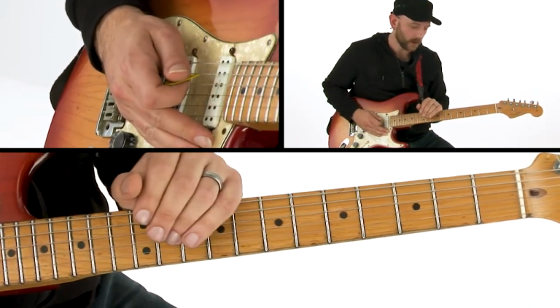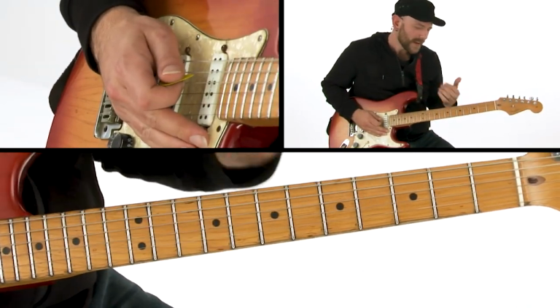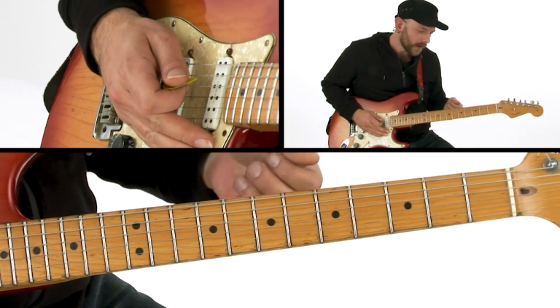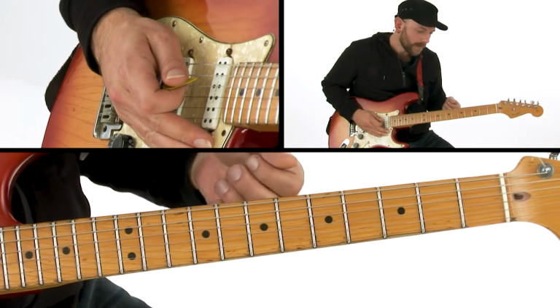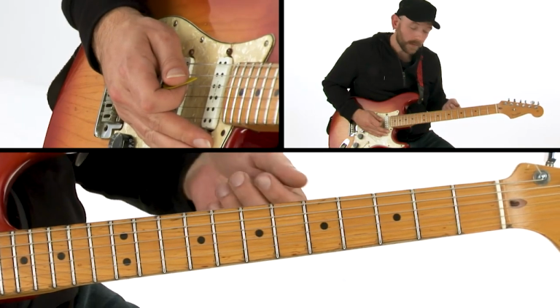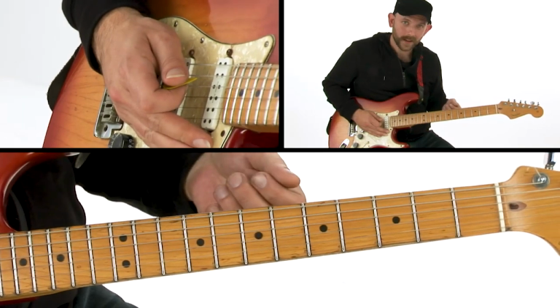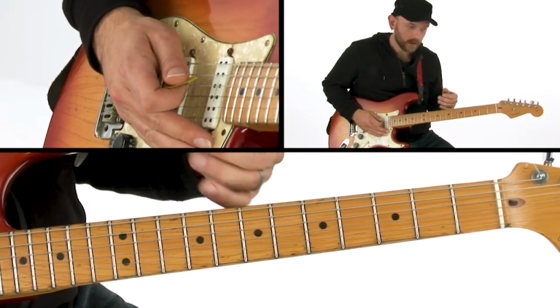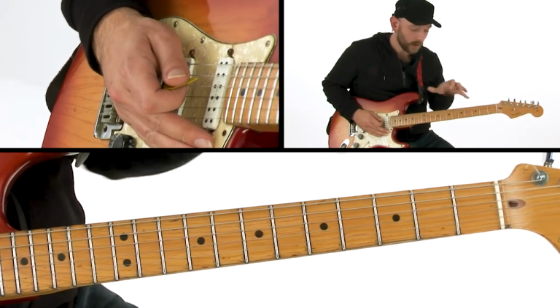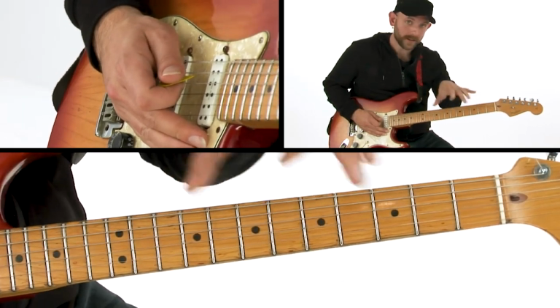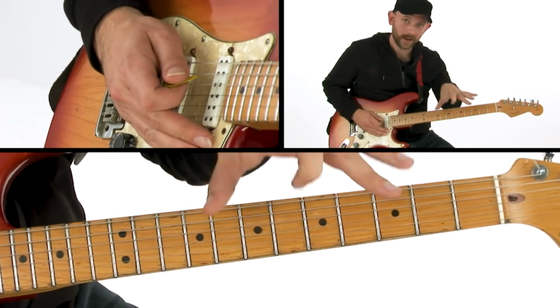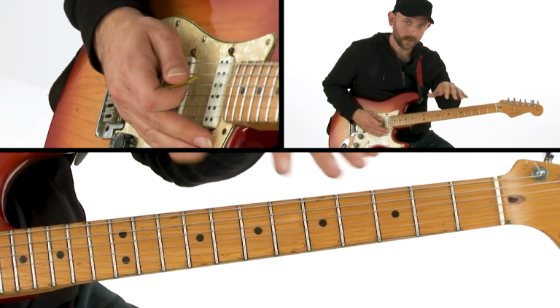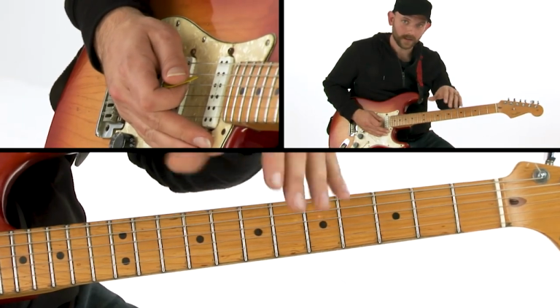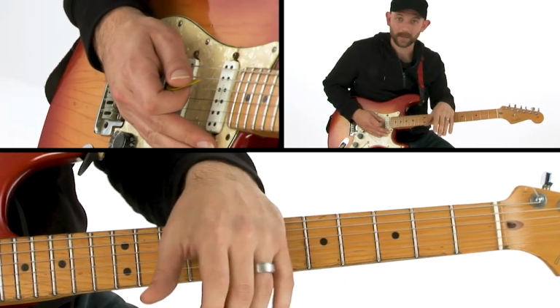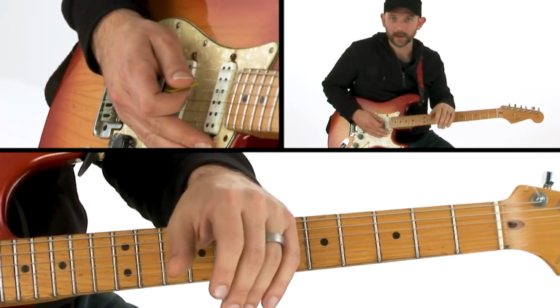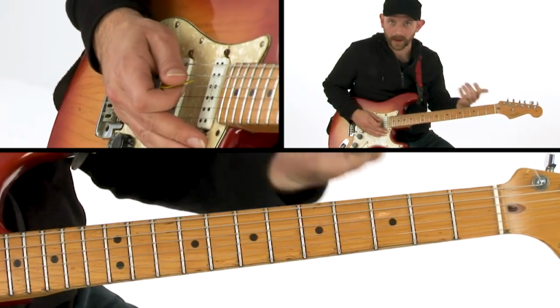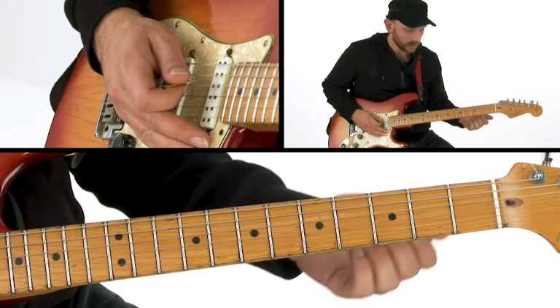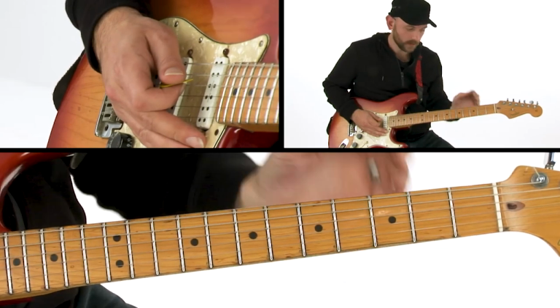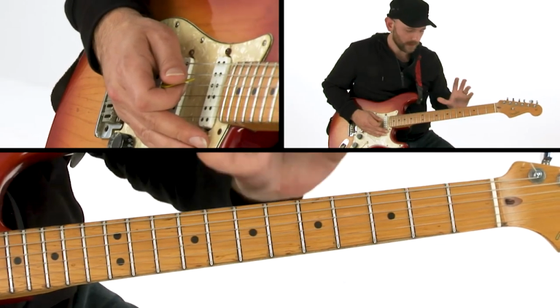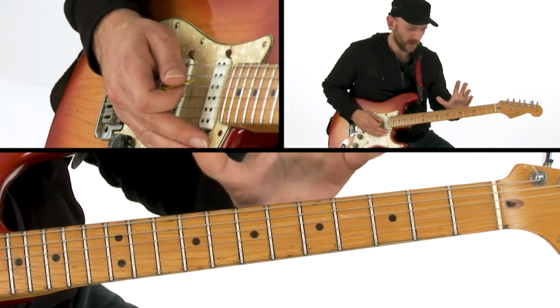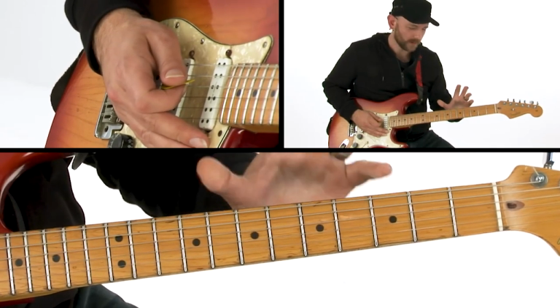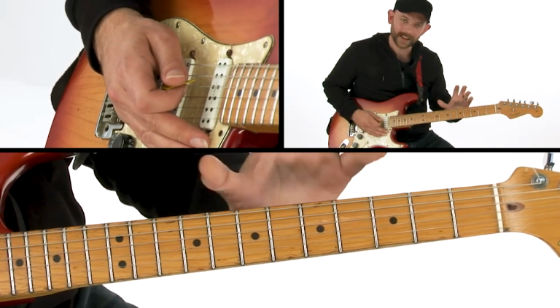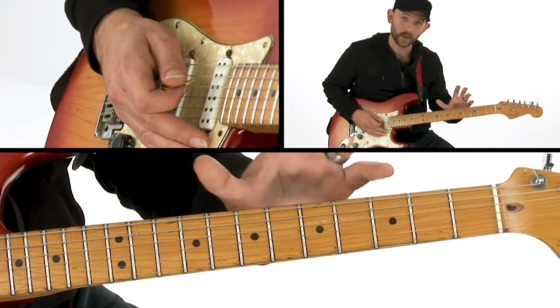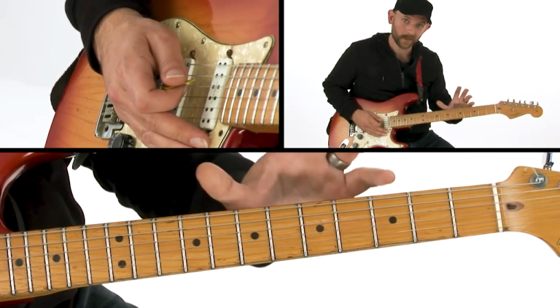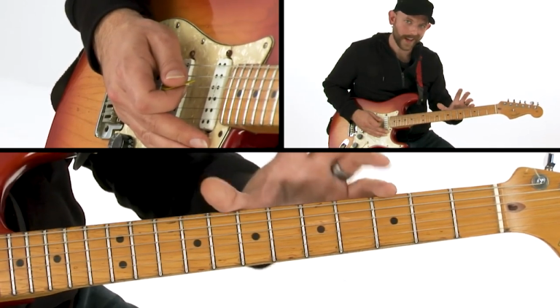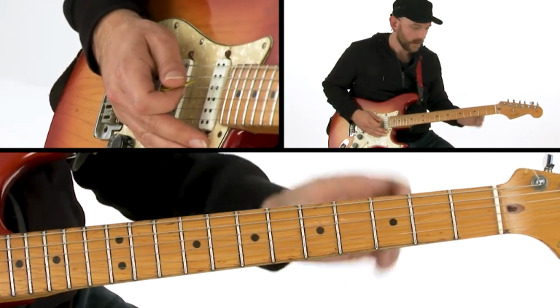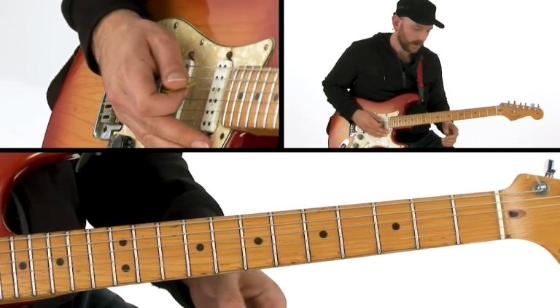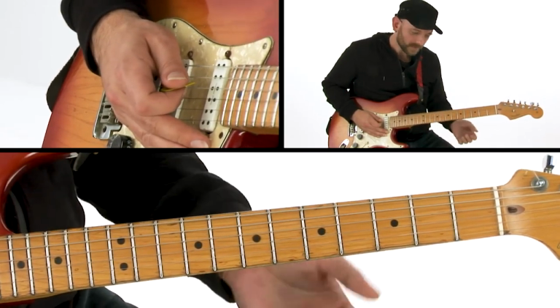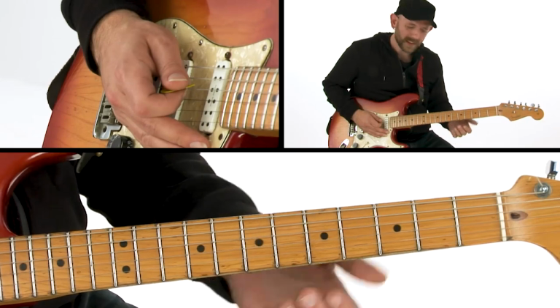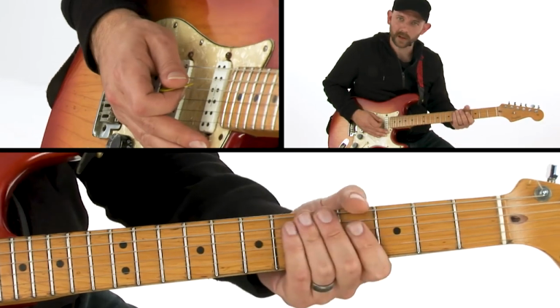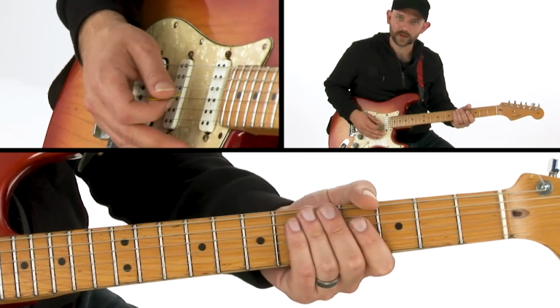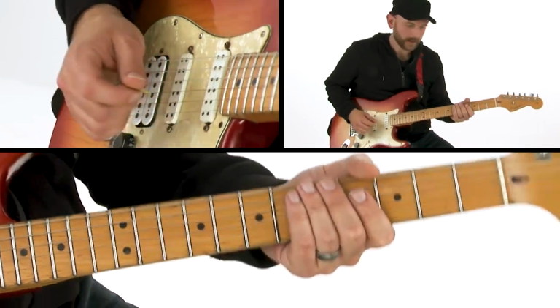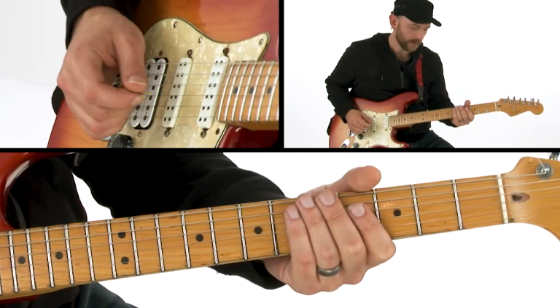If you haven't messed a lot with learning your pentatonic scale in different positions, it's something I definitely recommend. Because if you feel like you're always kind of landlocked into one spot on the neck, it can feel a little constraining occasionally.